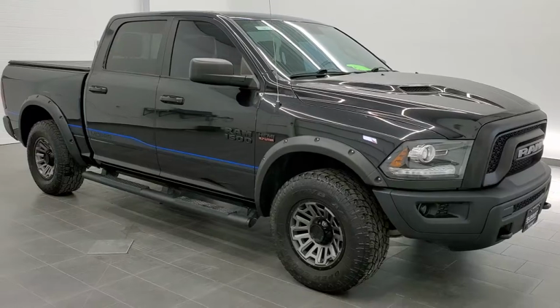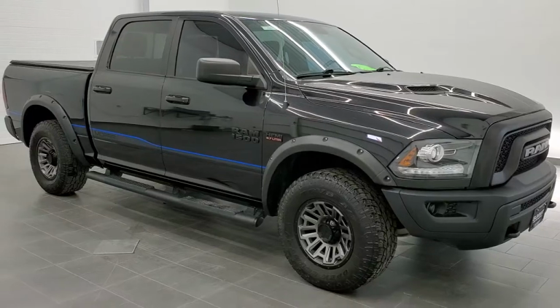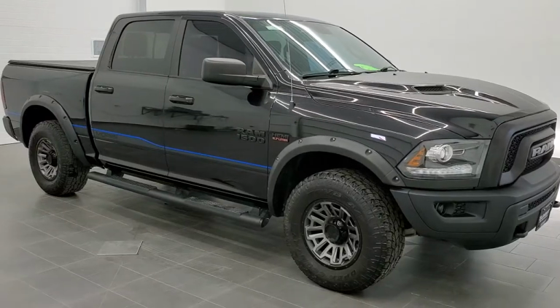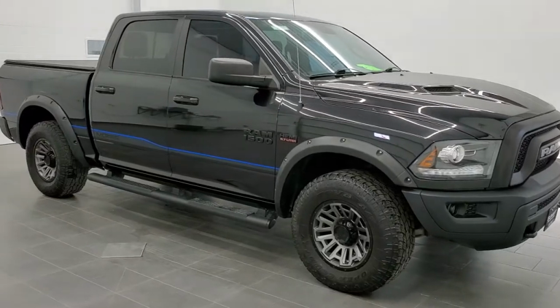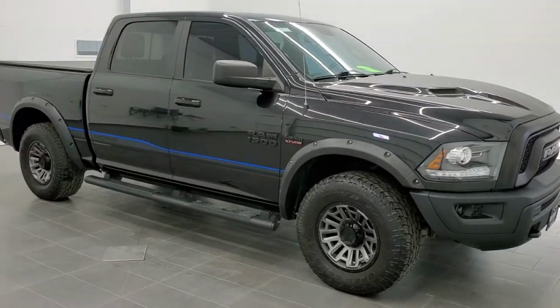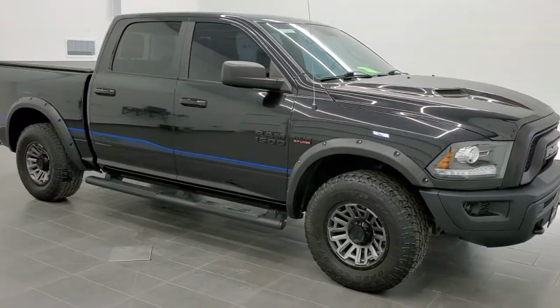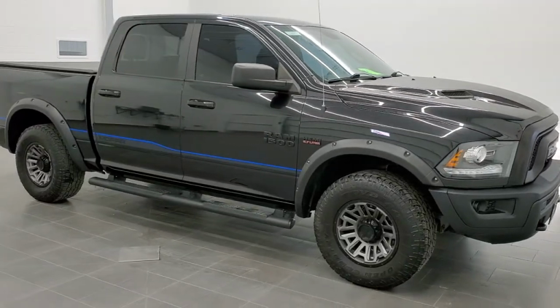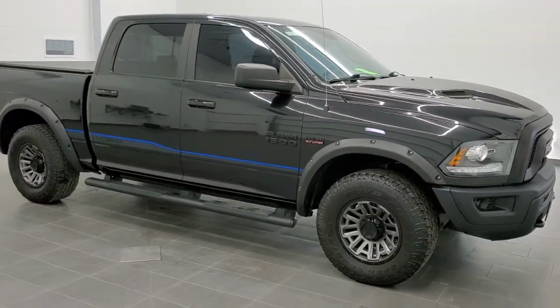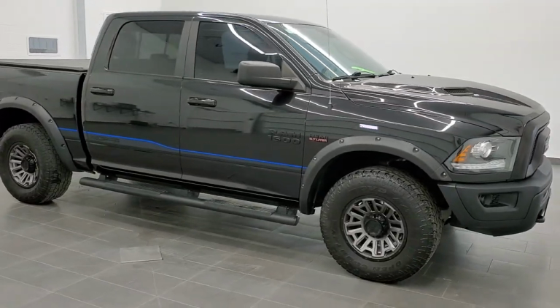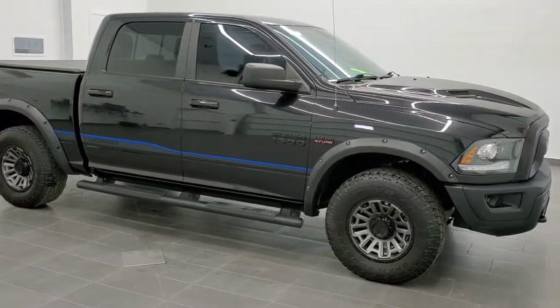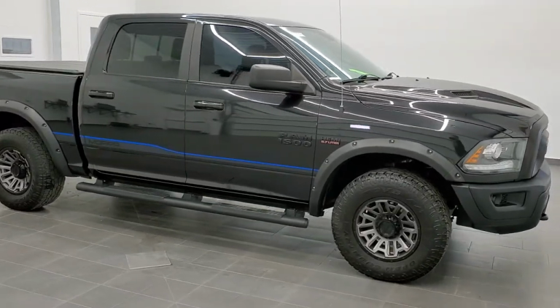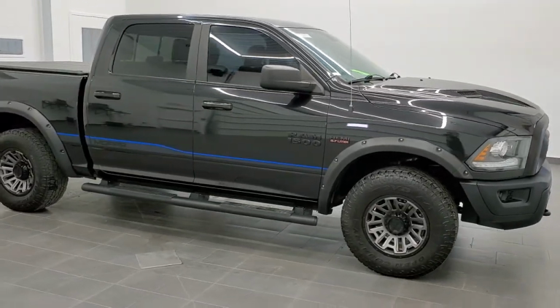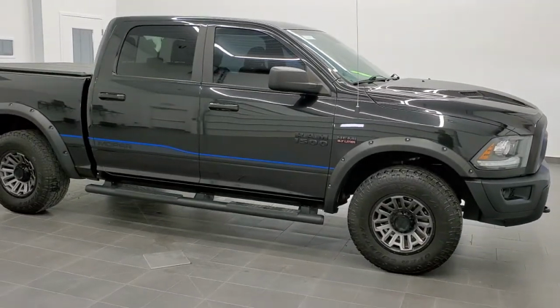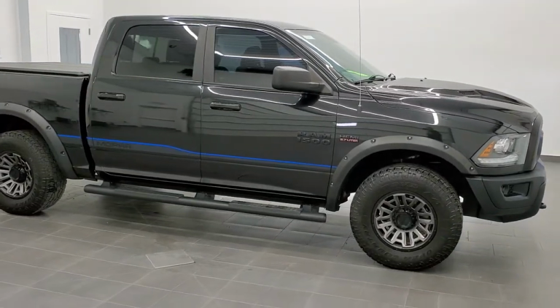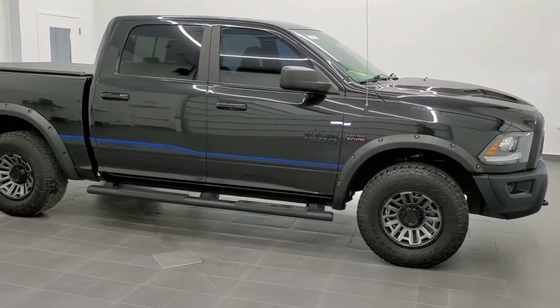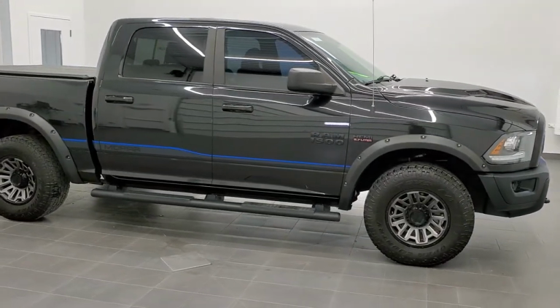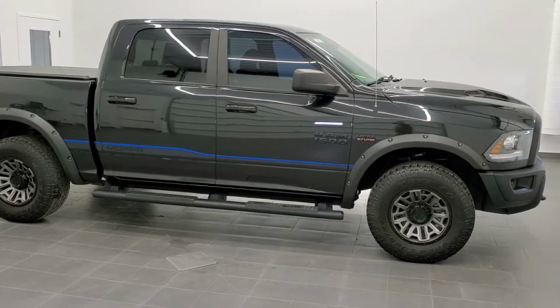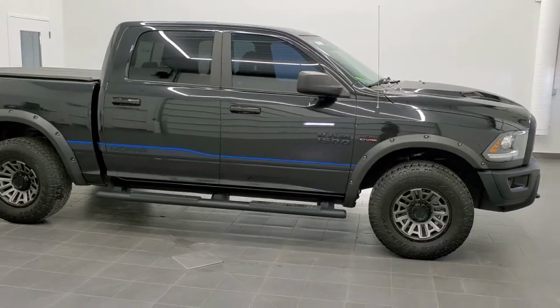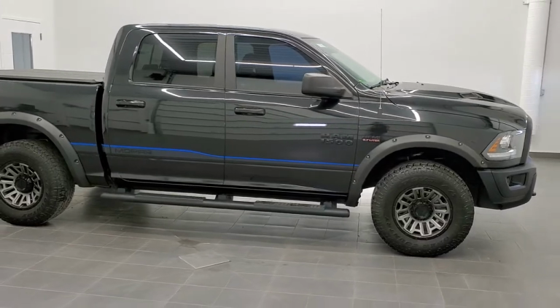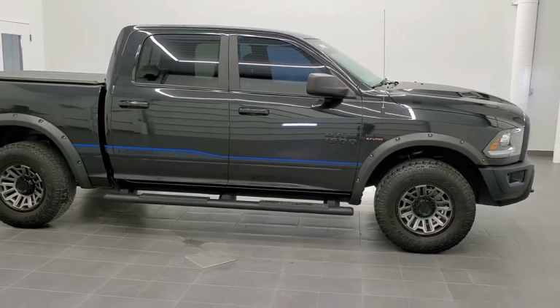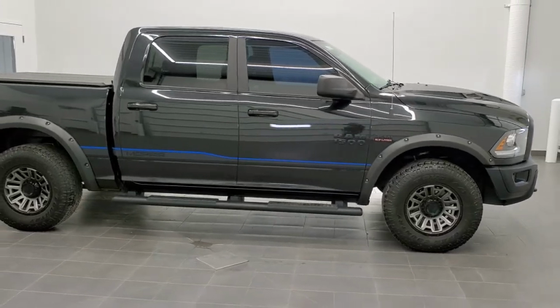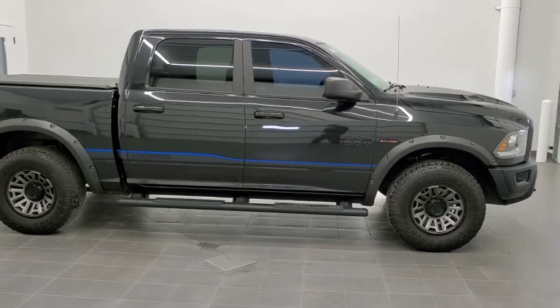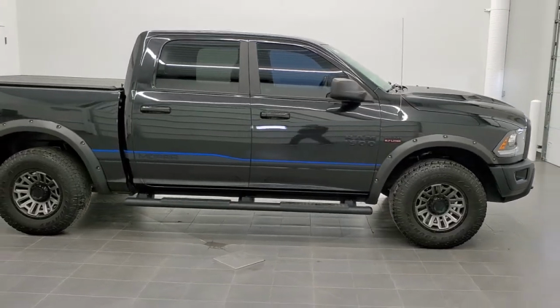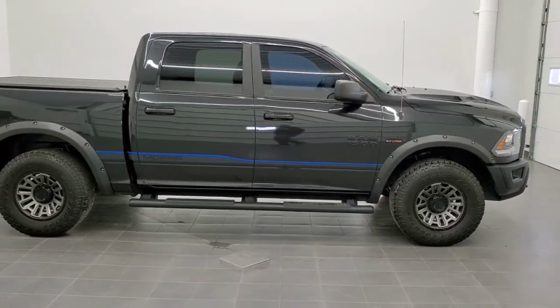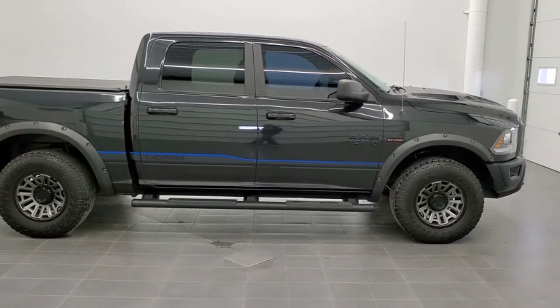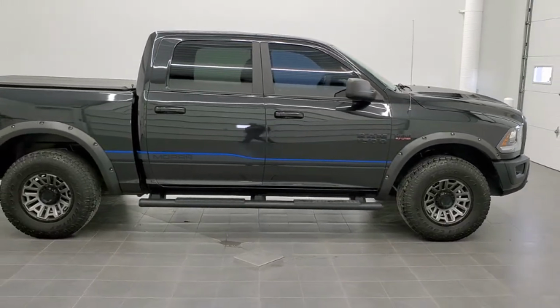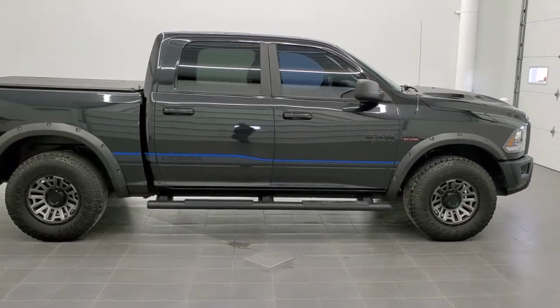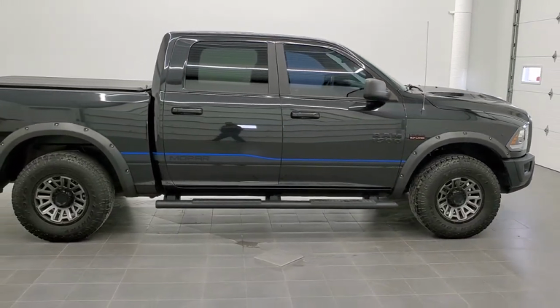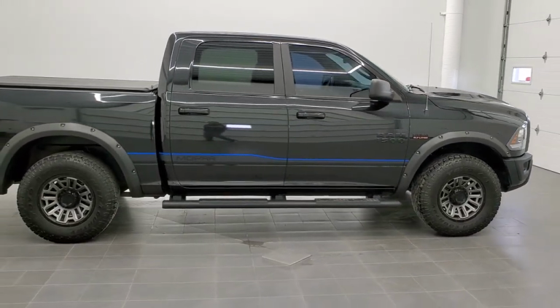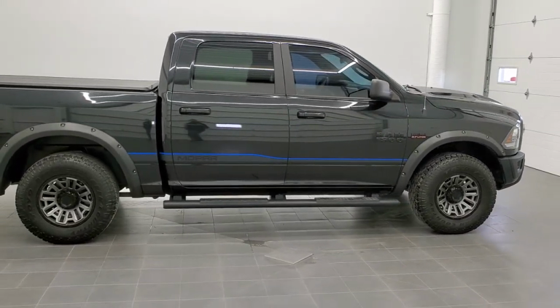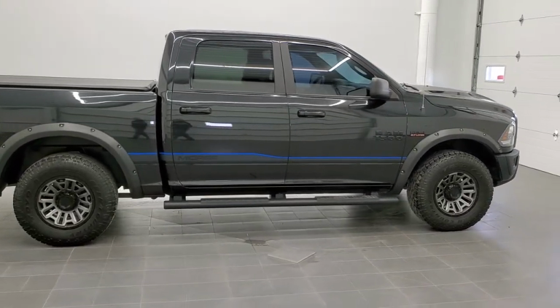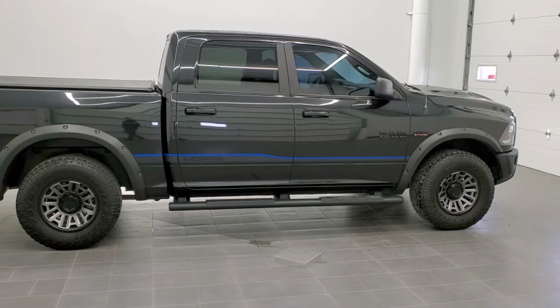This is stock number 11127. We are here at Summit Automotive in Fond du Lac, Wisconsin, your new and used Ram and light-duty truck headquarters.